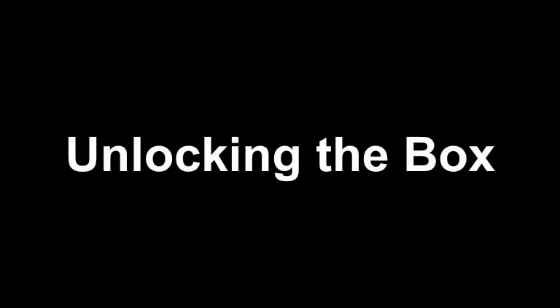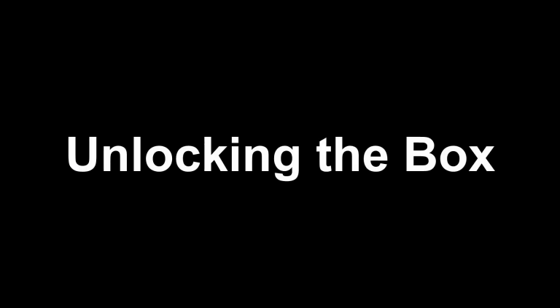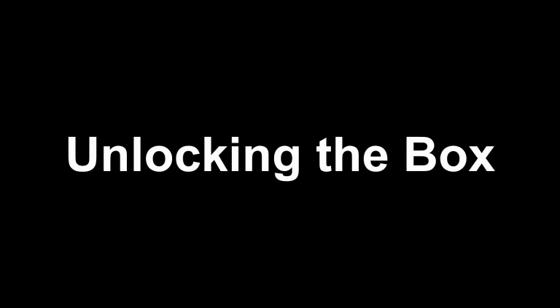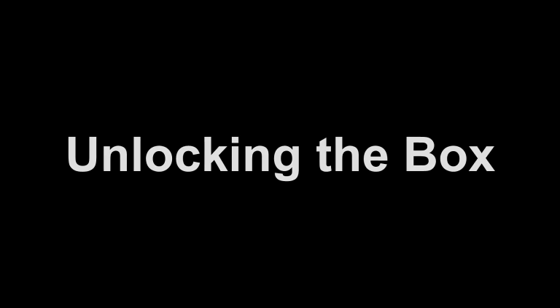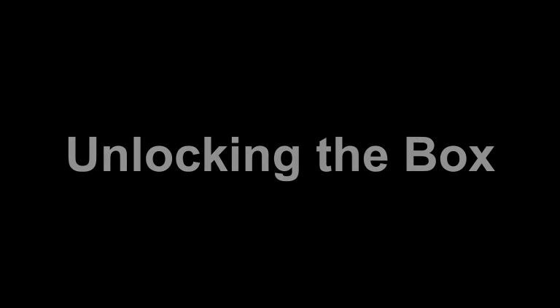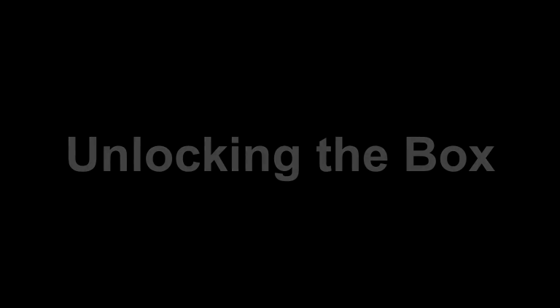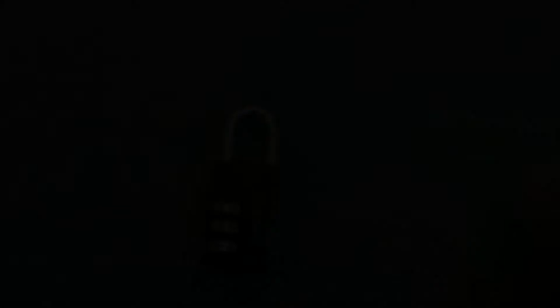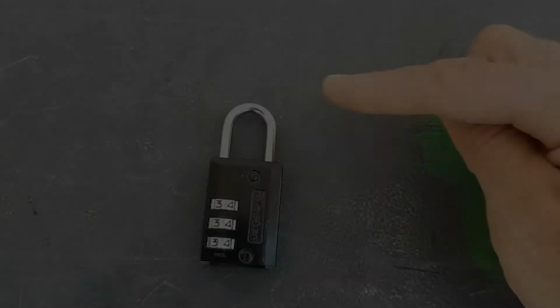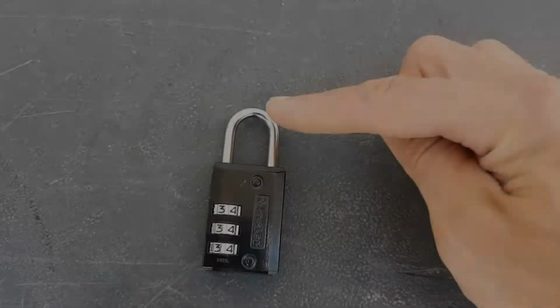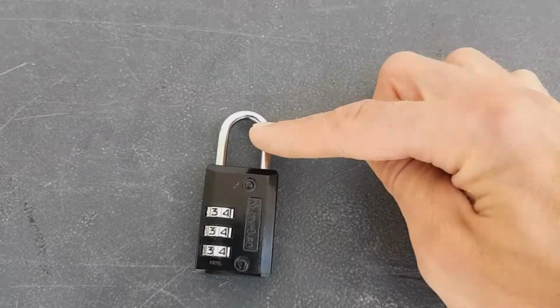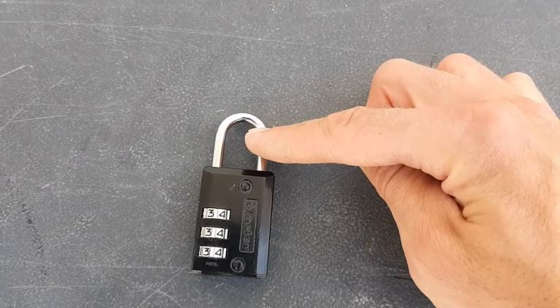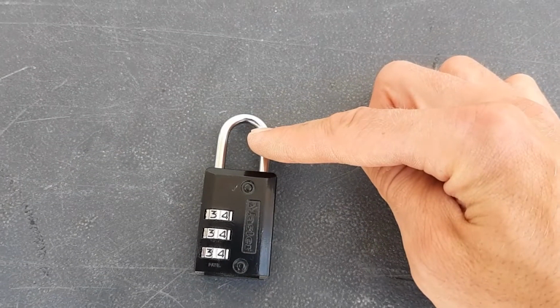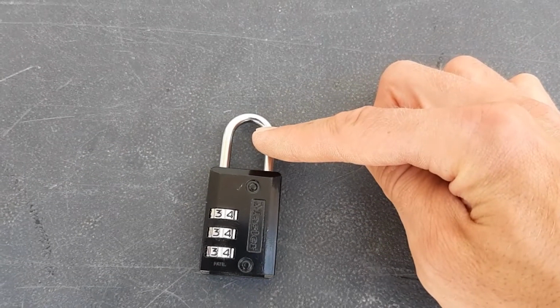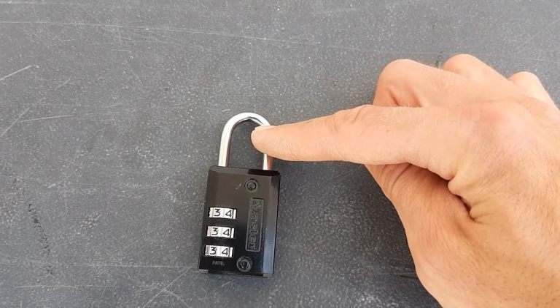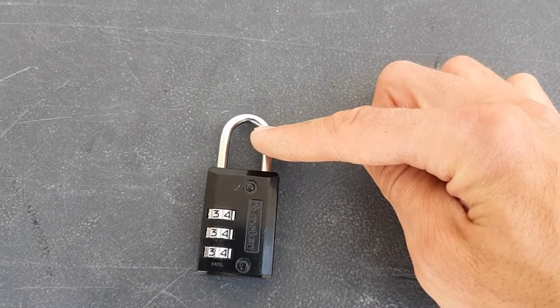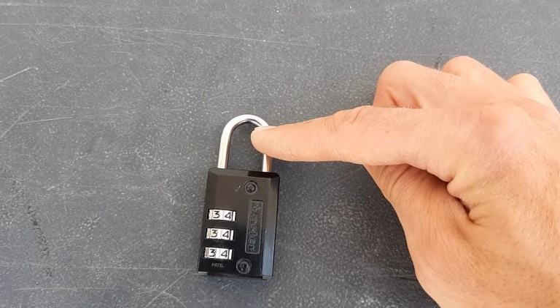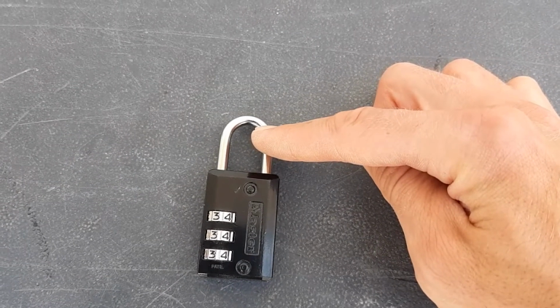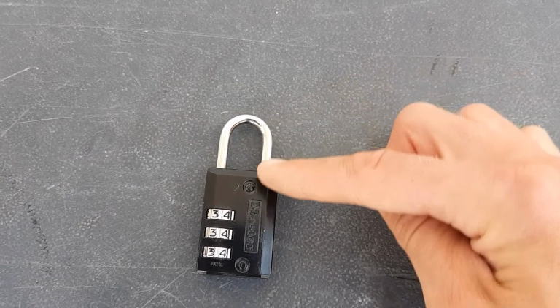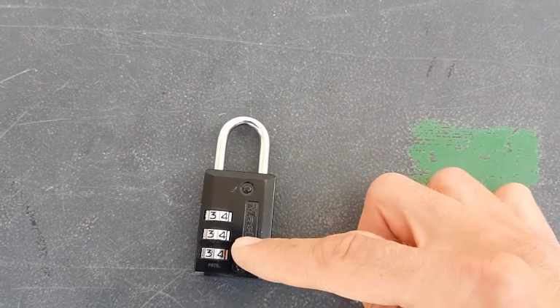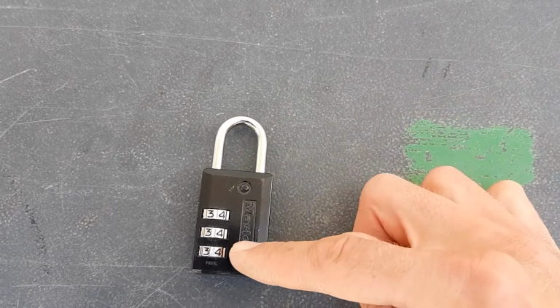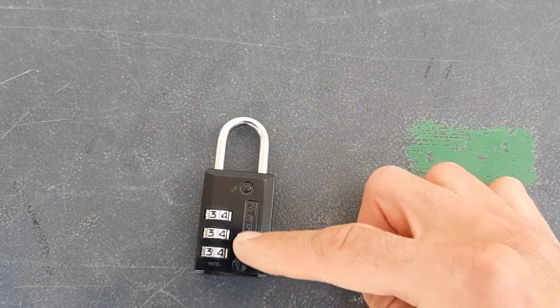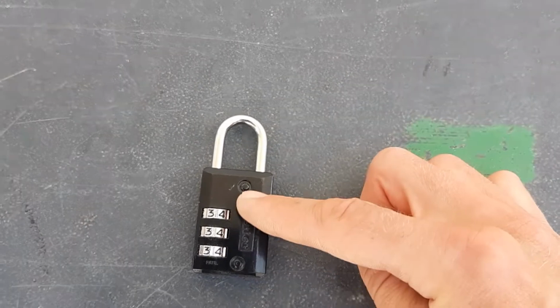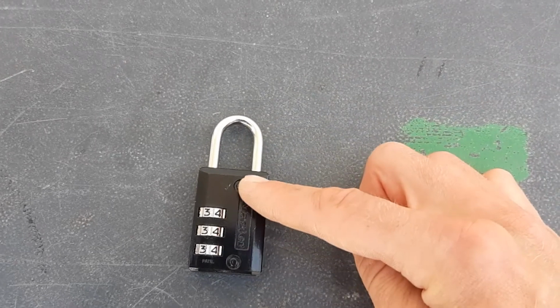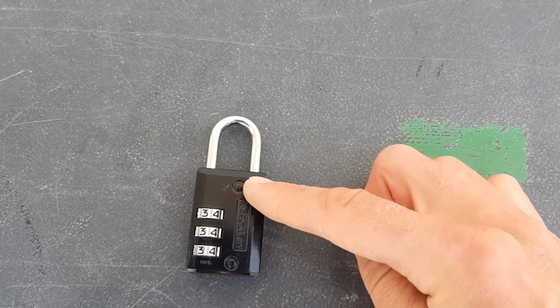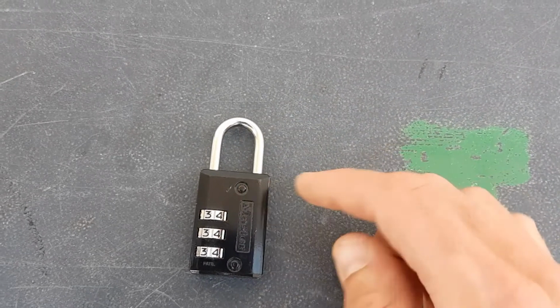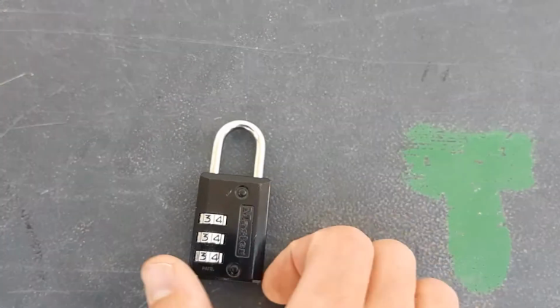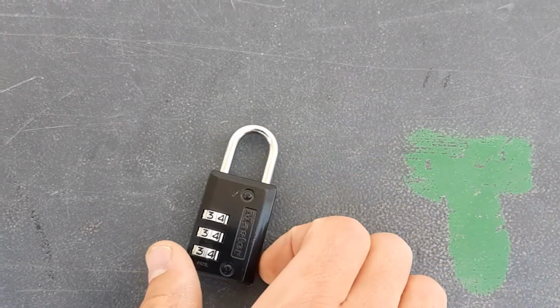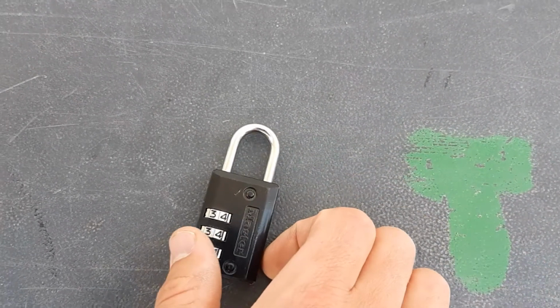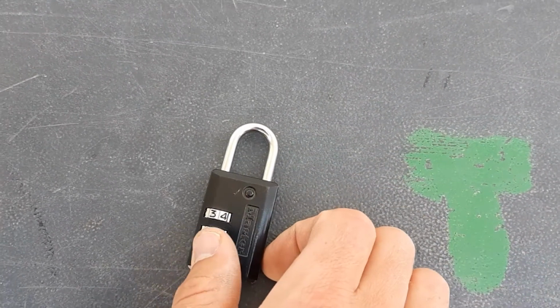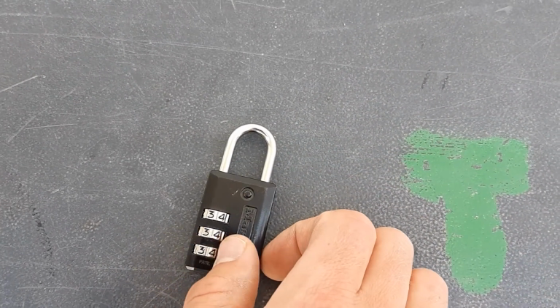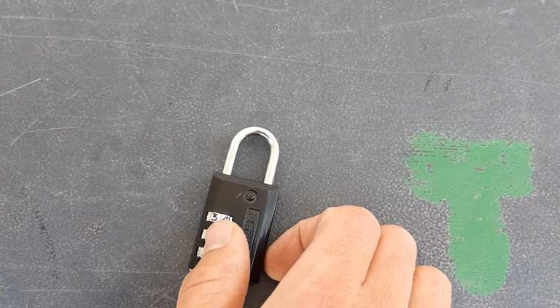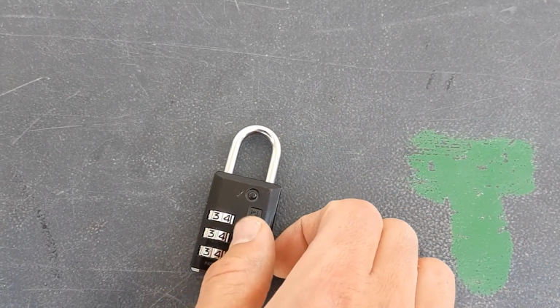So we'll start with unlocking. For your reference, I'm going to refer to the shackle, the body, and the dials of the lock in this video.